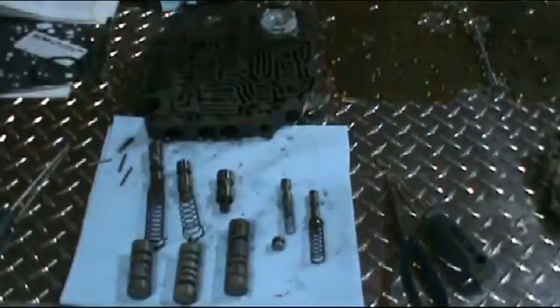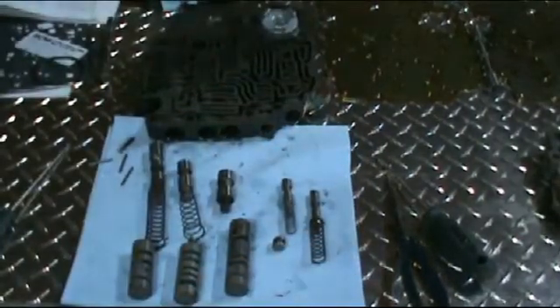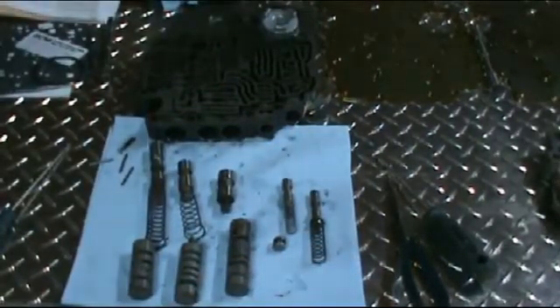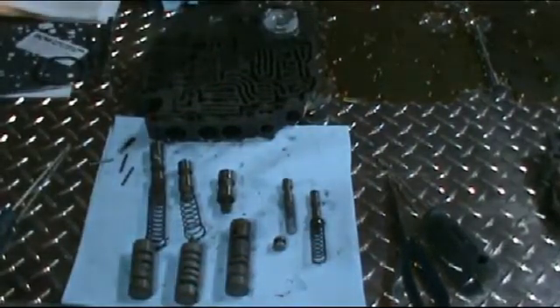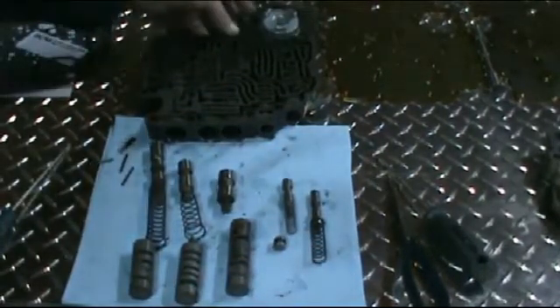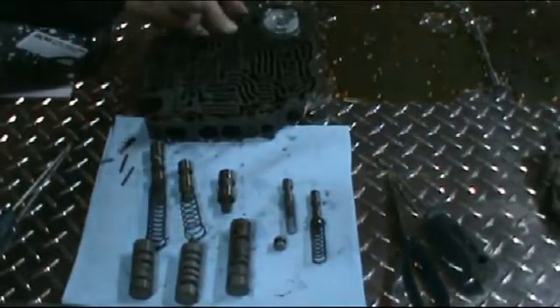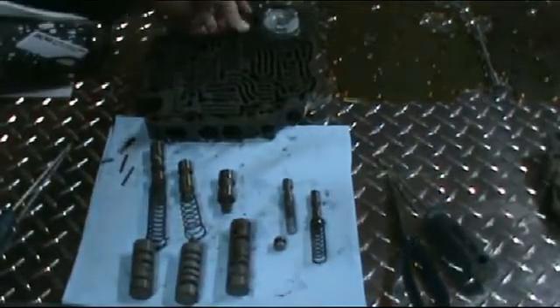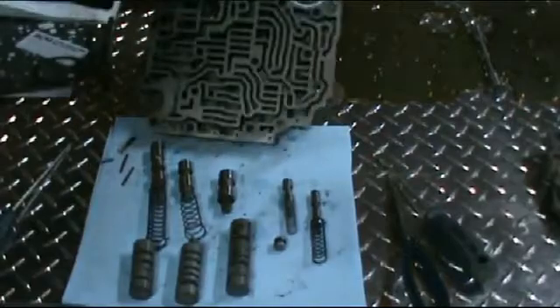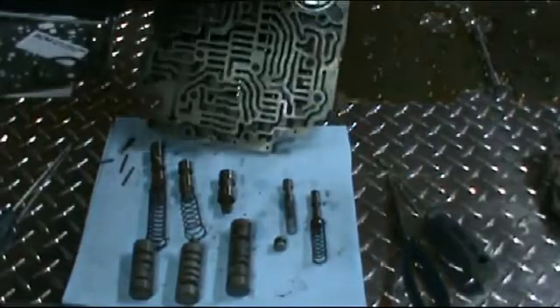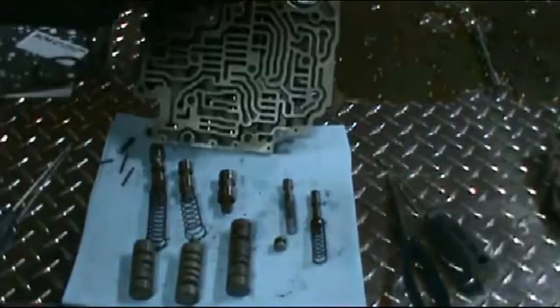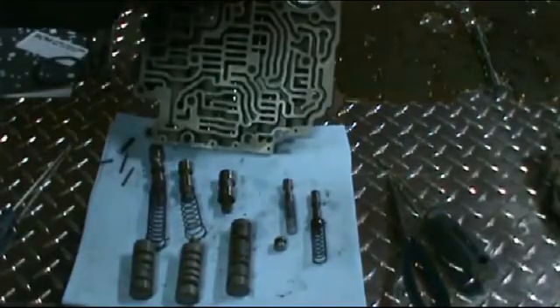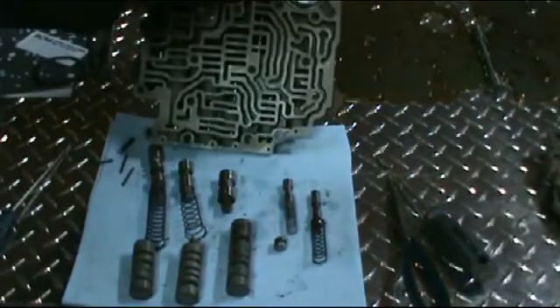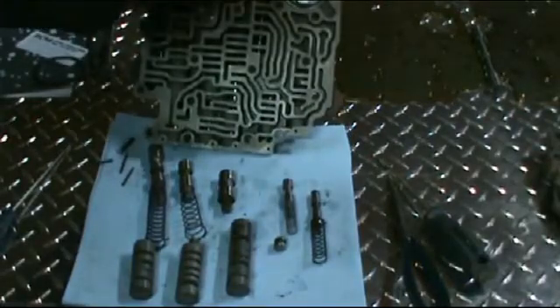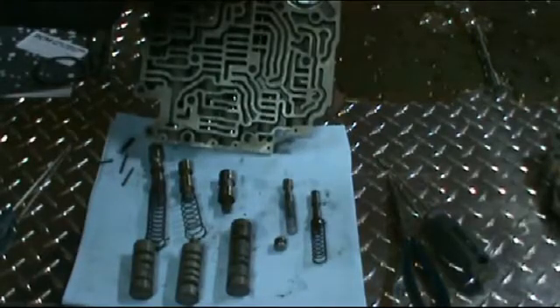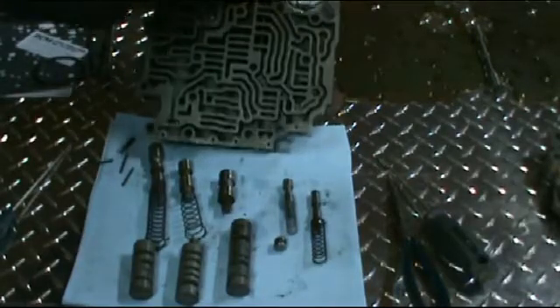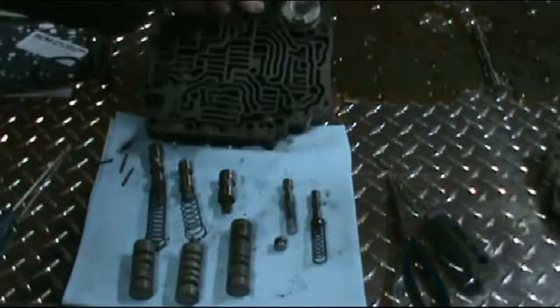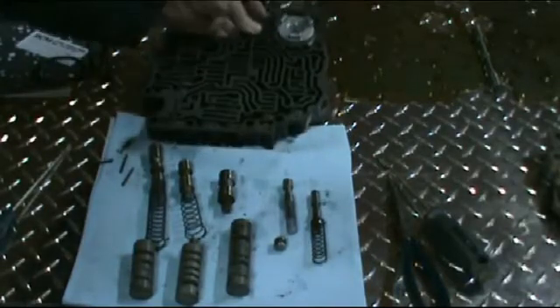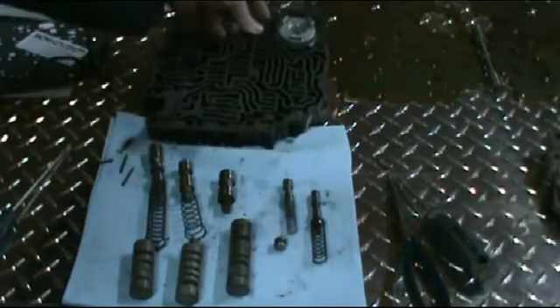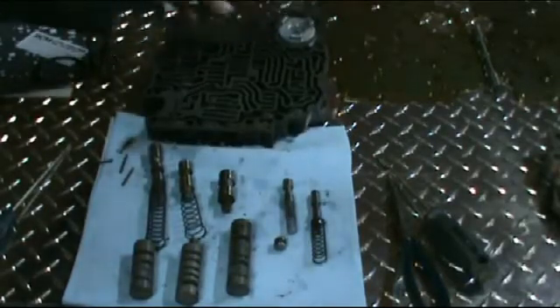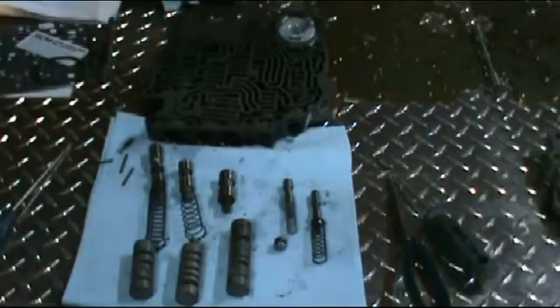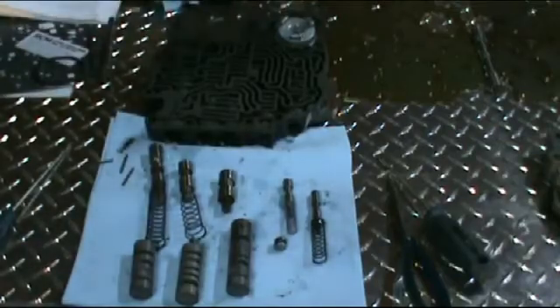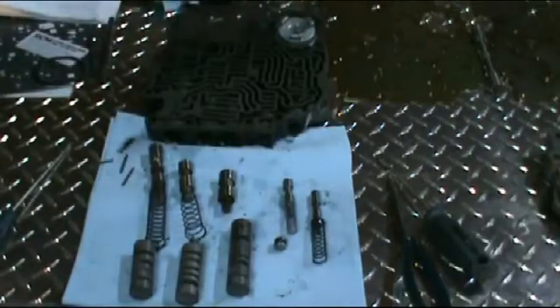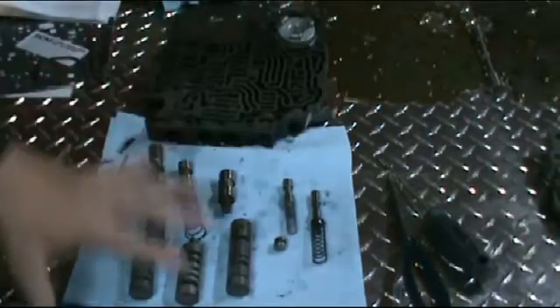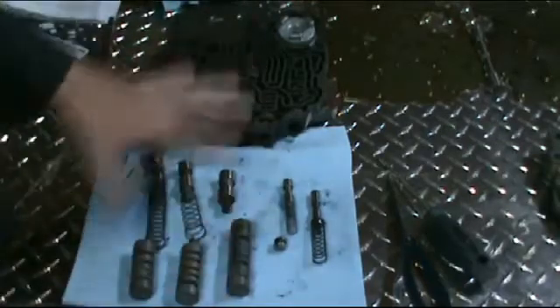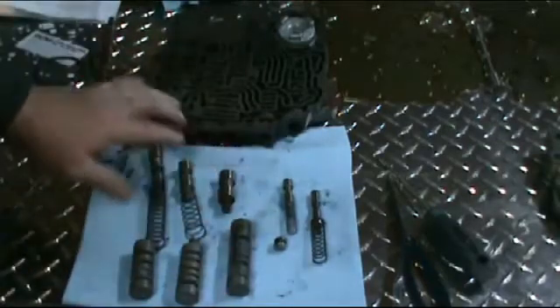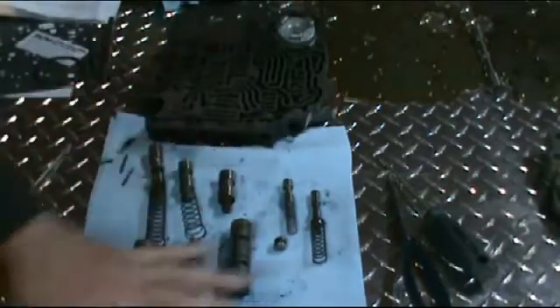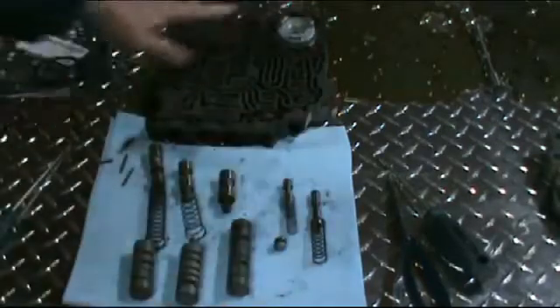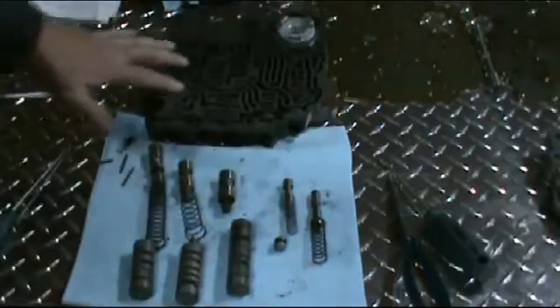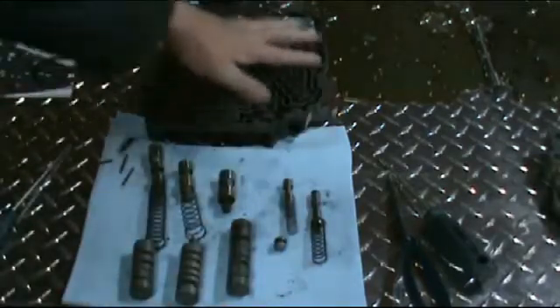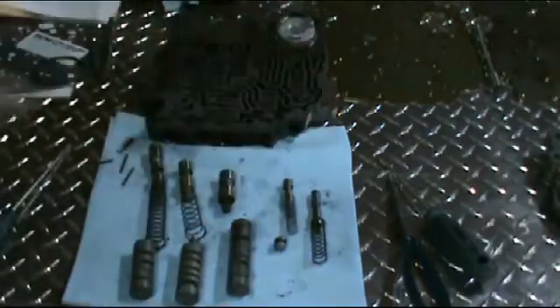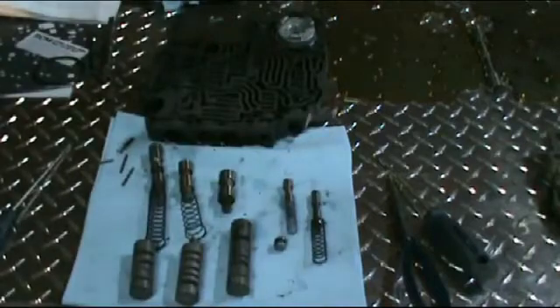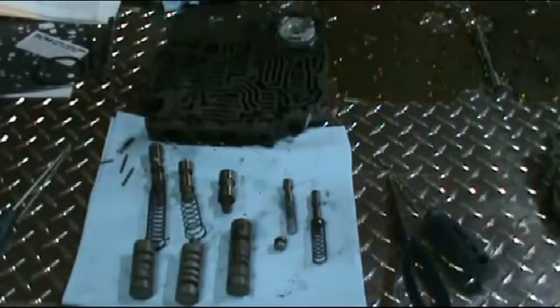Then you have your detent valve and your kickdown valve, which is for your passing gear. You just want to take it all apart, clean everything up good, clean the valve body out good, and make sure there's no debris in there.